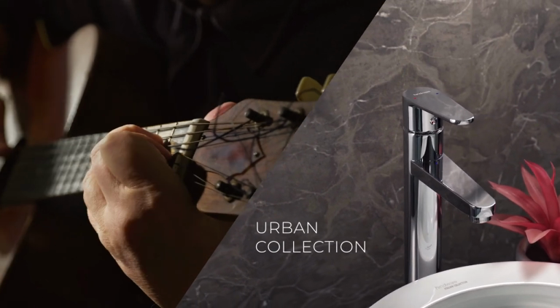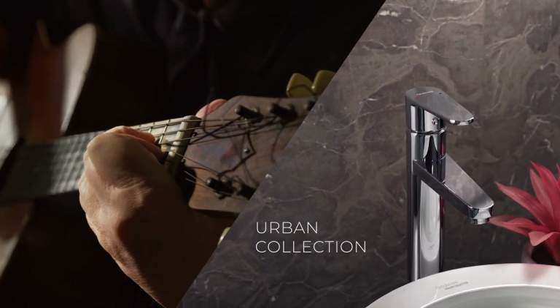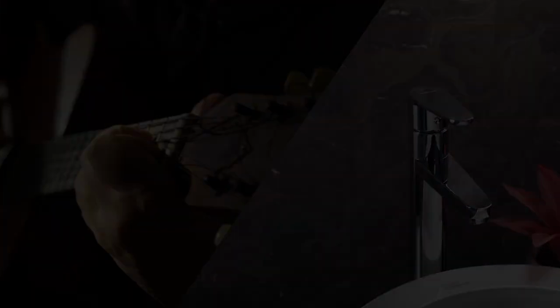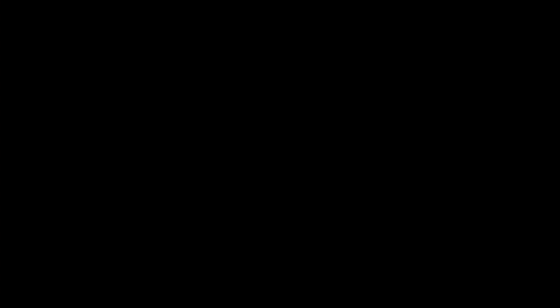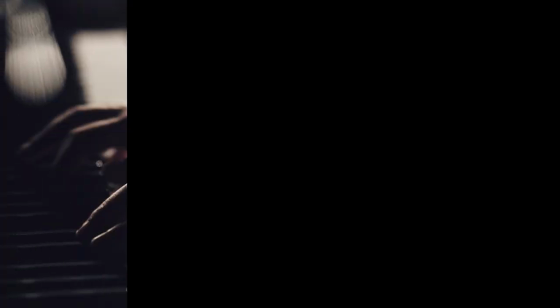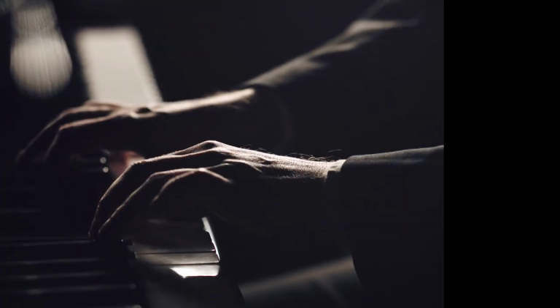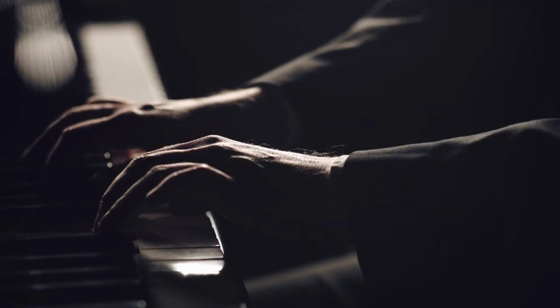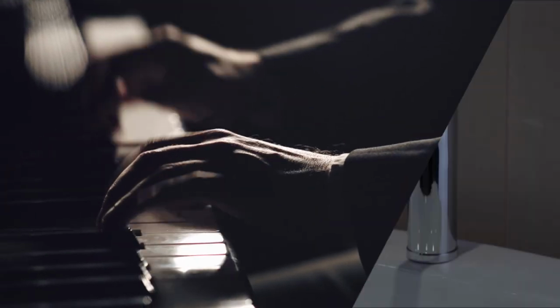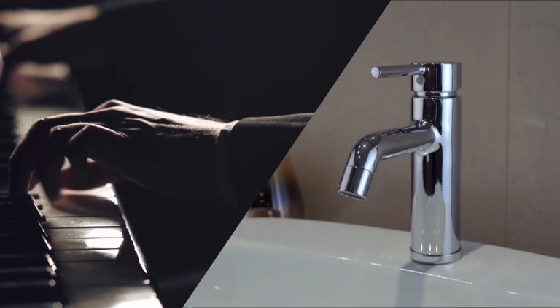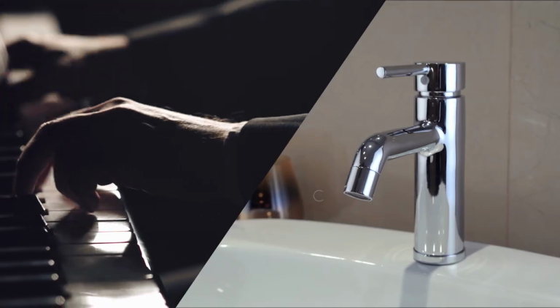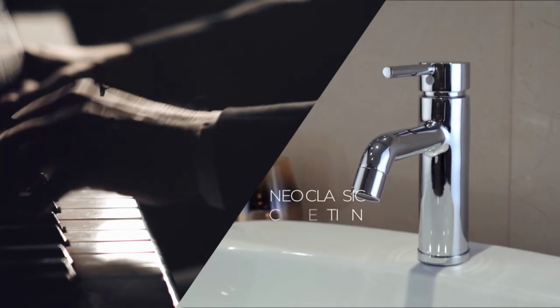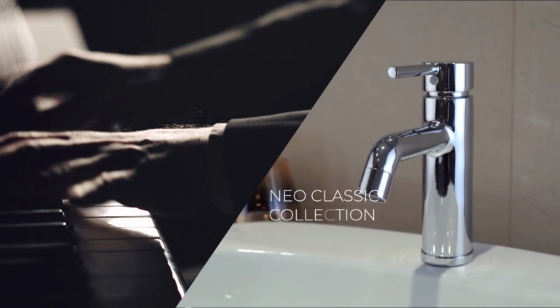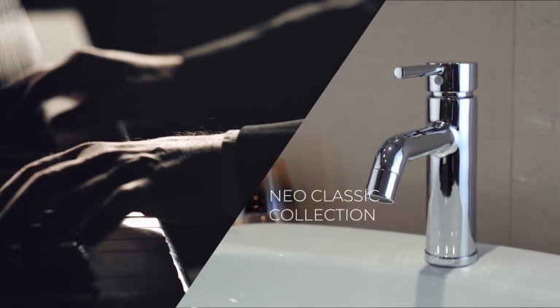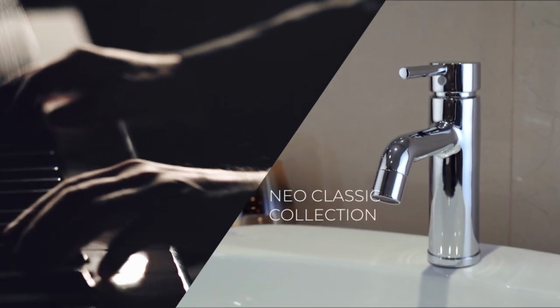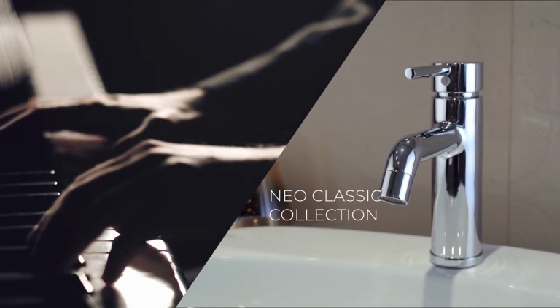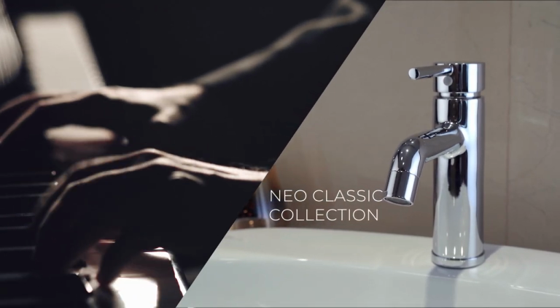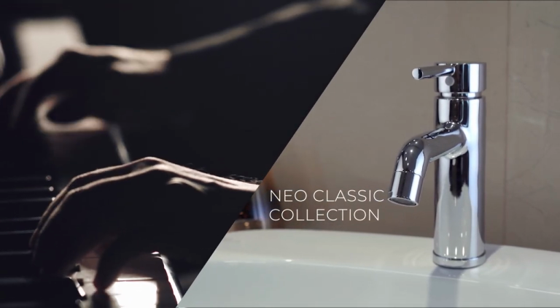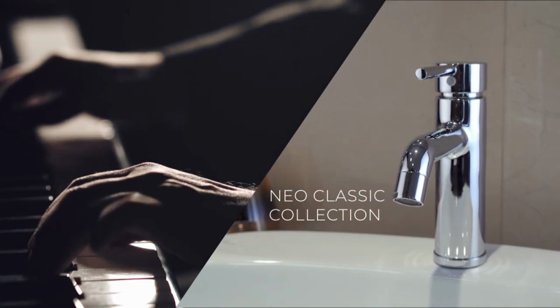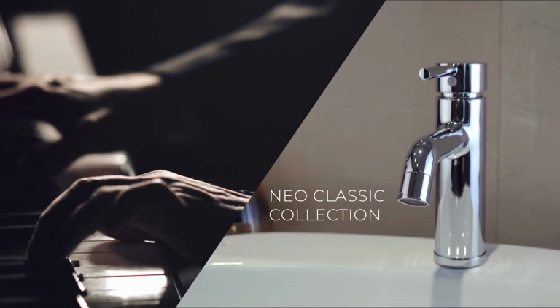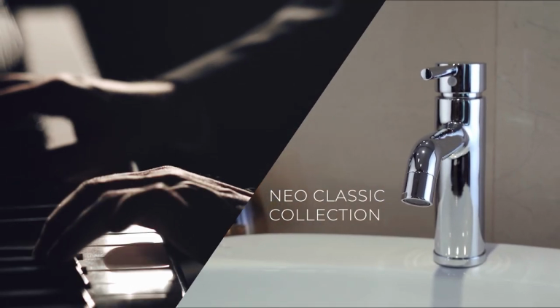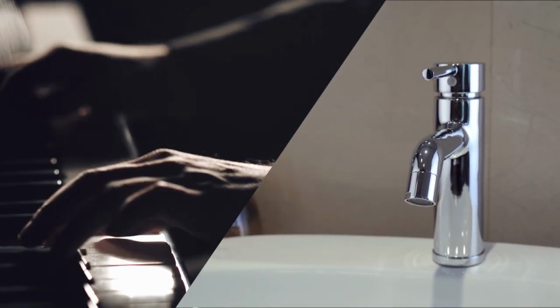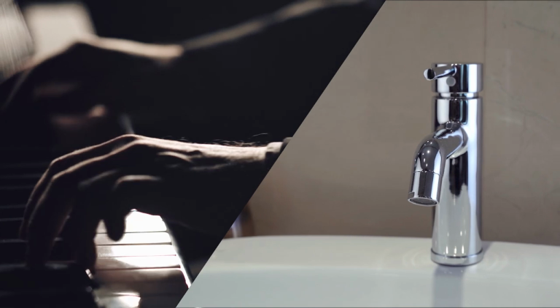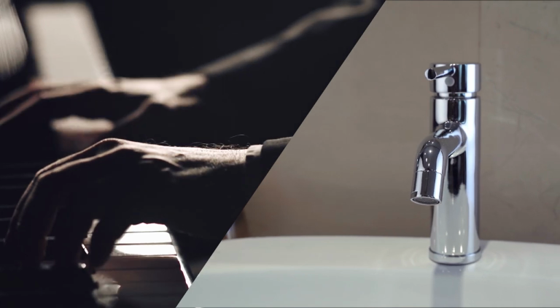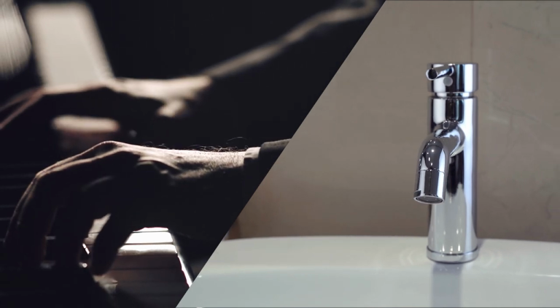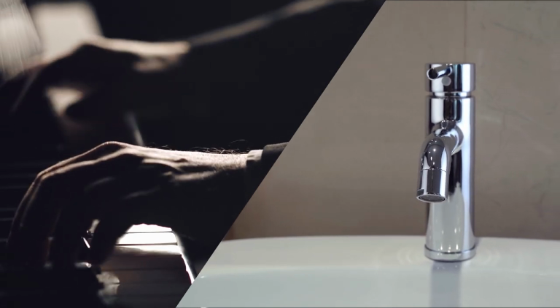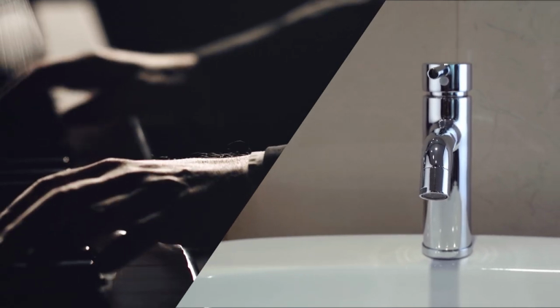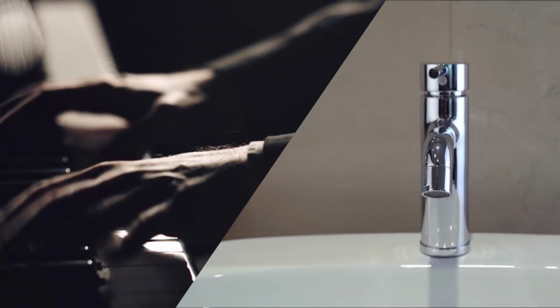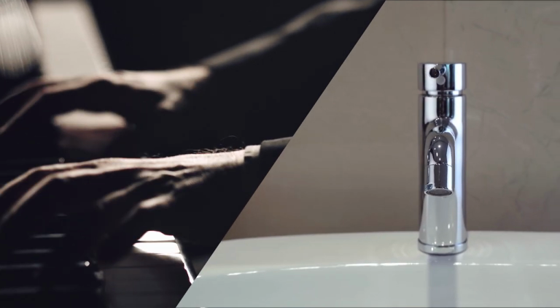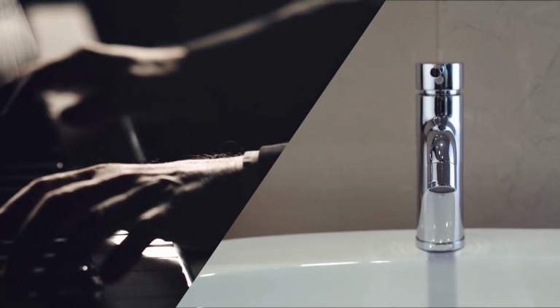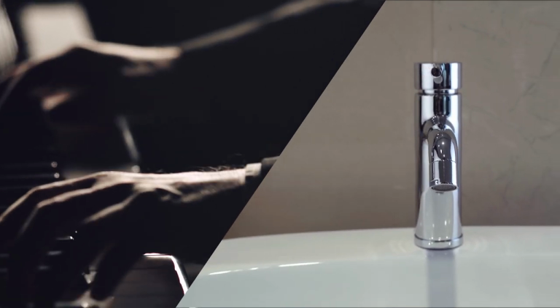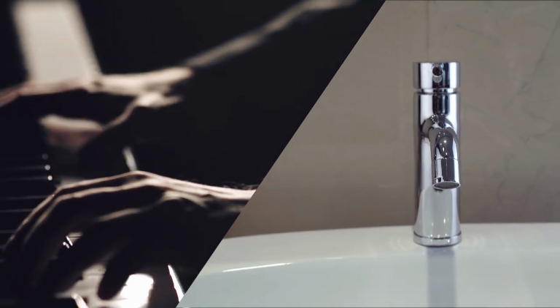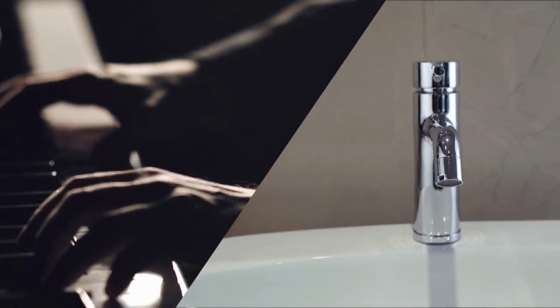We have the Urban Collection, an ode to timeless classics. The Neo Classic Collection is designed to never go out of fashion. Go pick your style and design a bathroom to match your personality and taste.